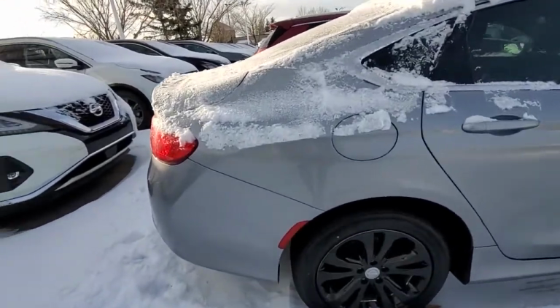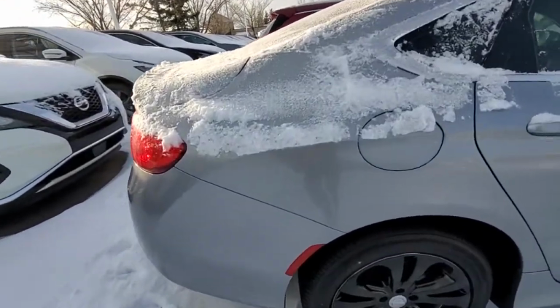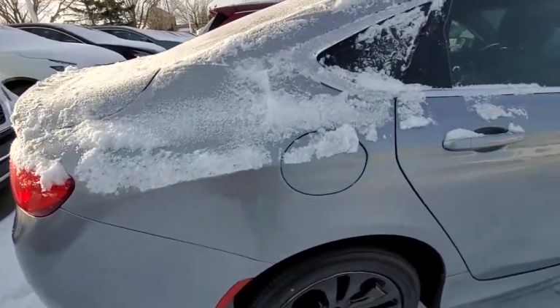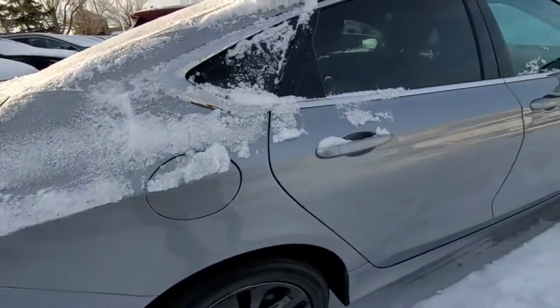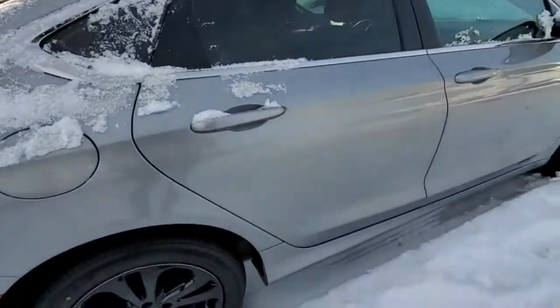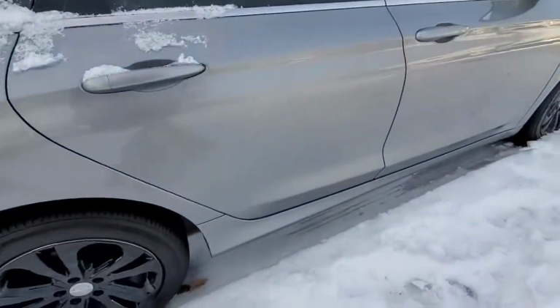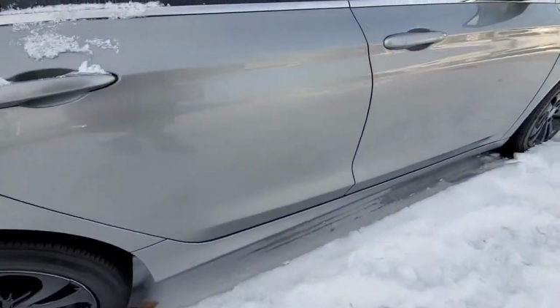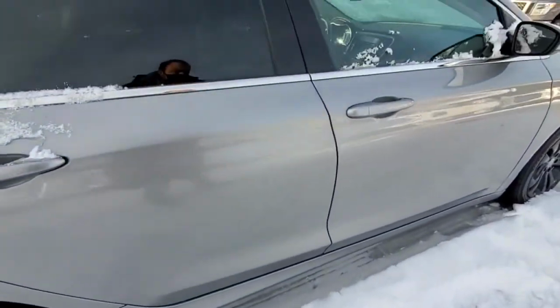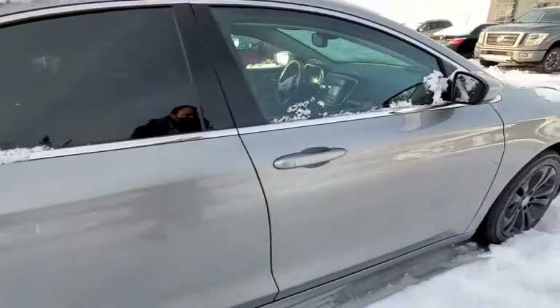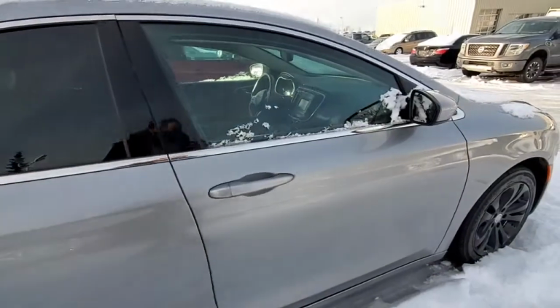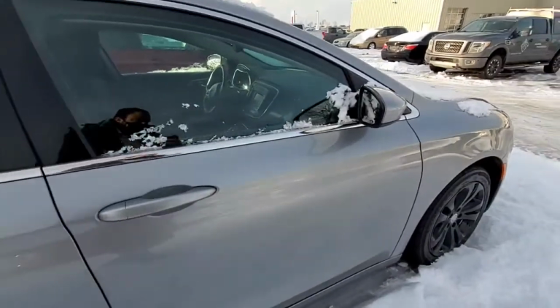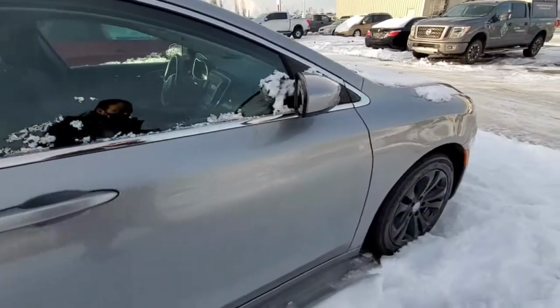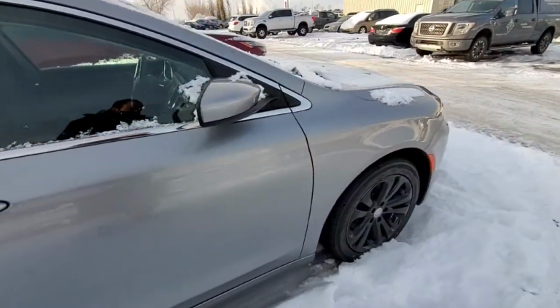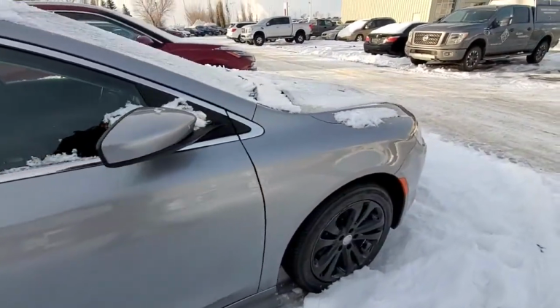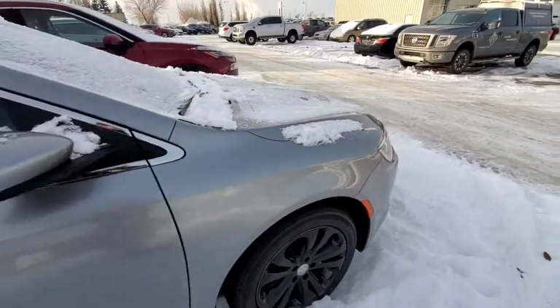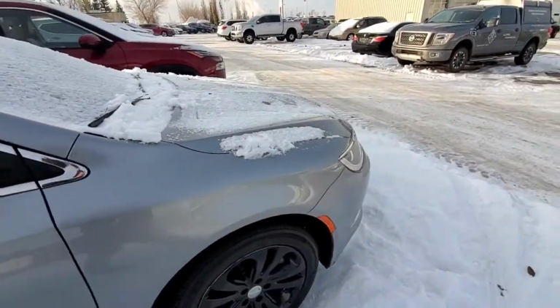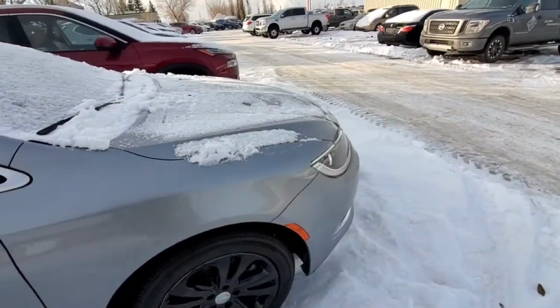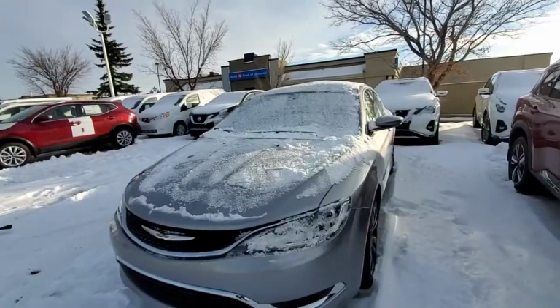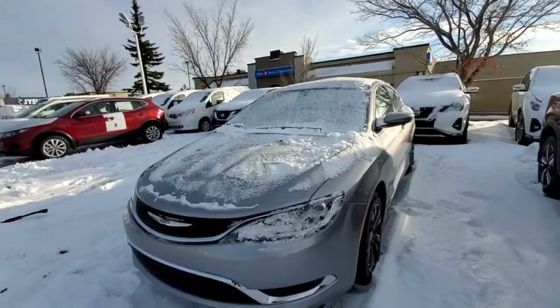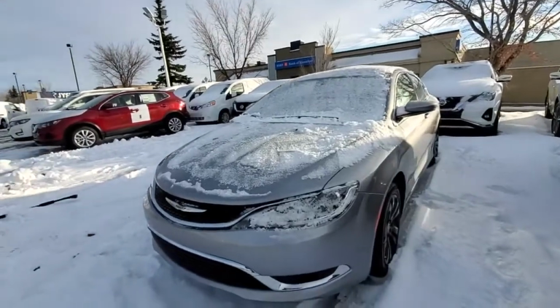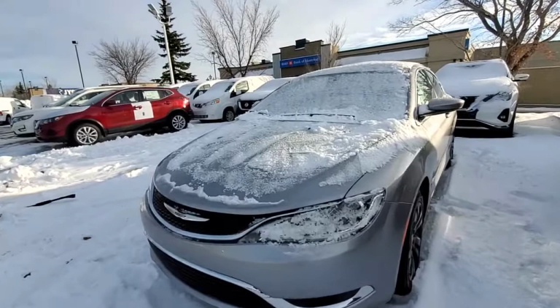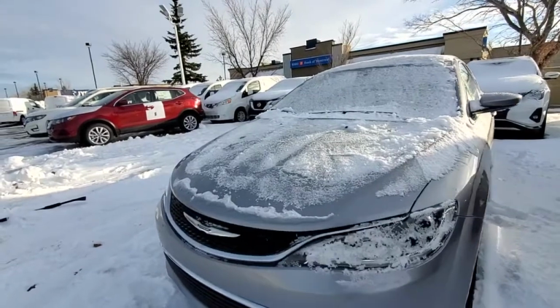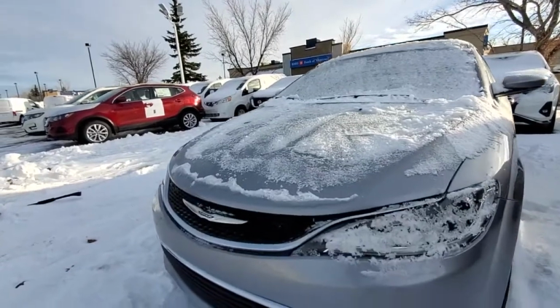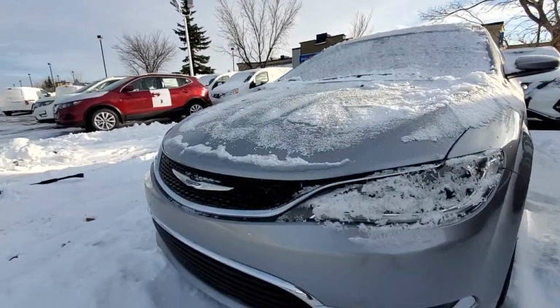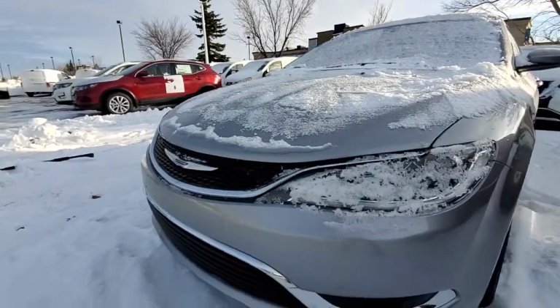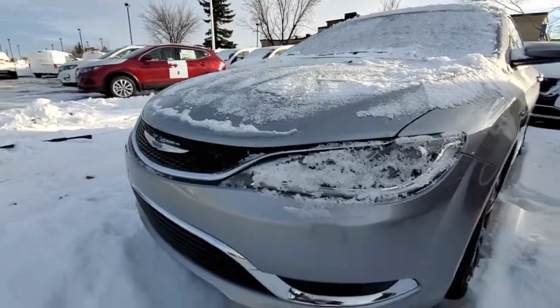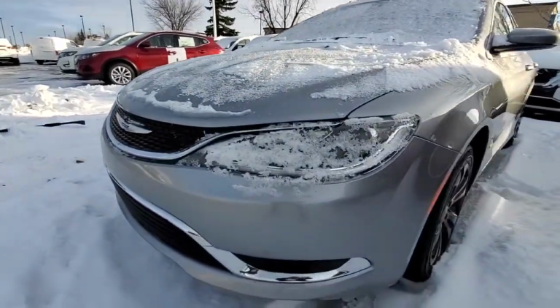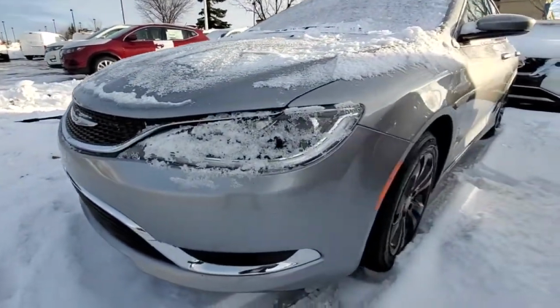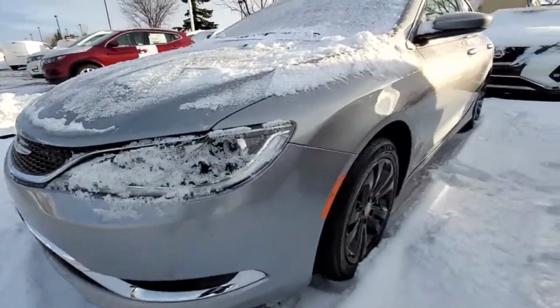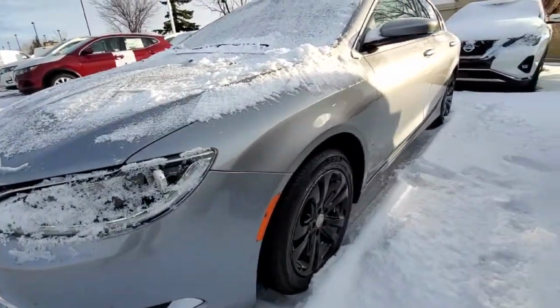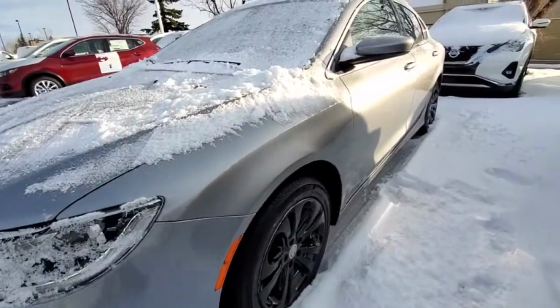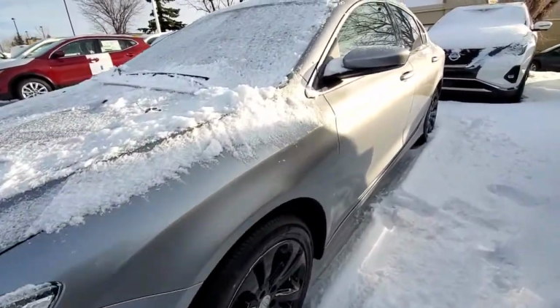So that's how the body looks — no damage on the body. And that's how it looks from the front and the other side.